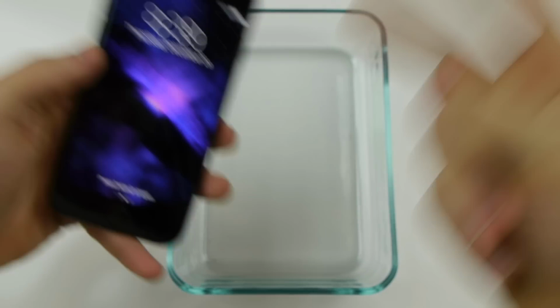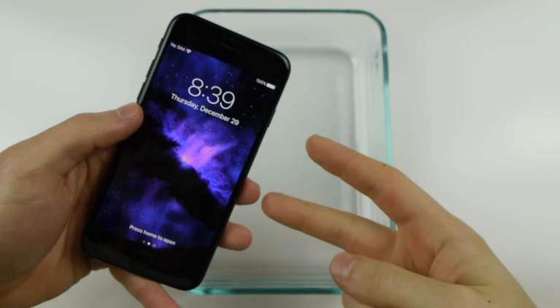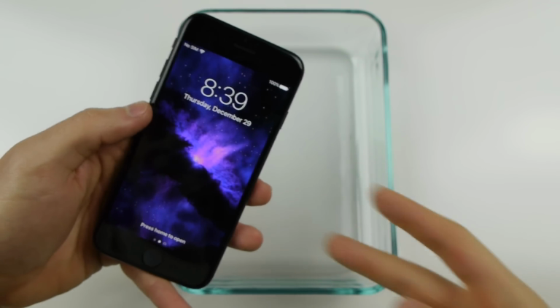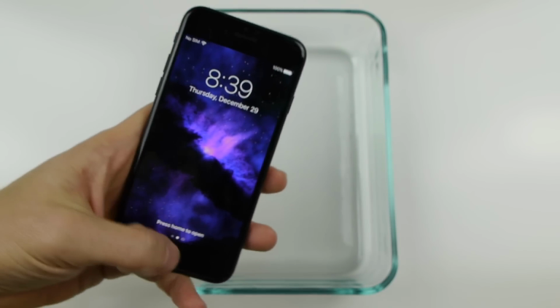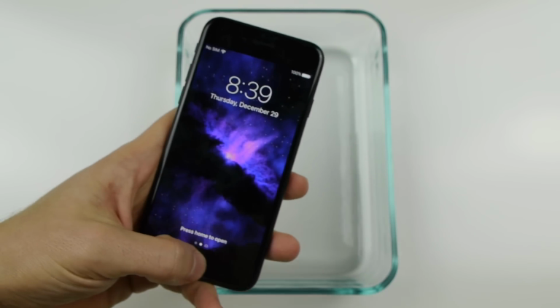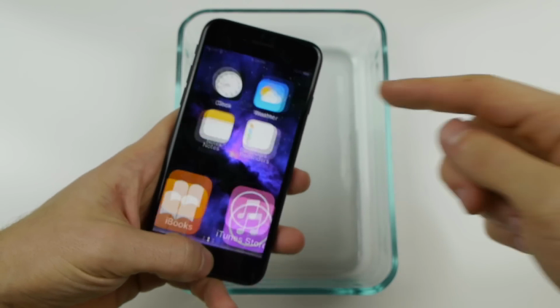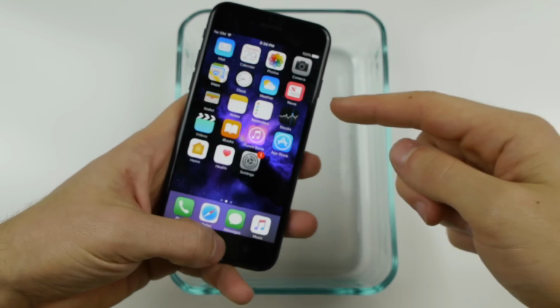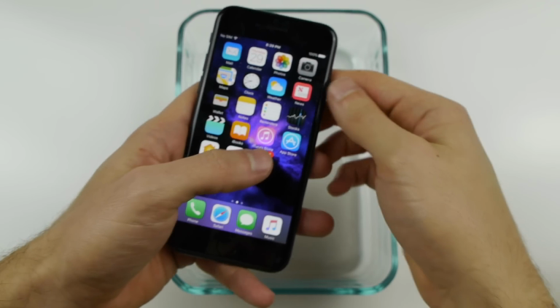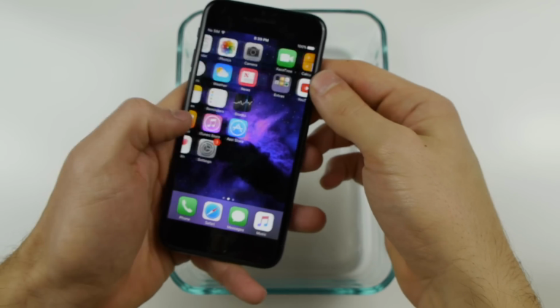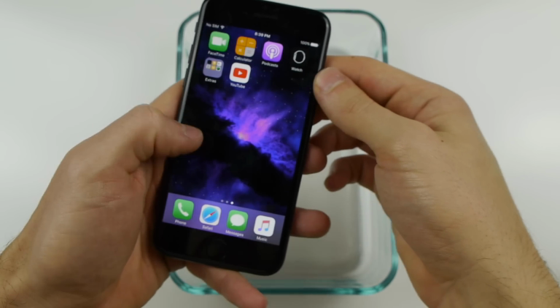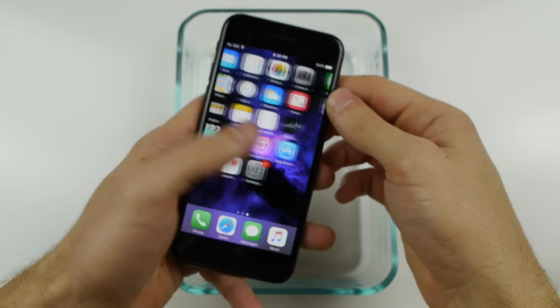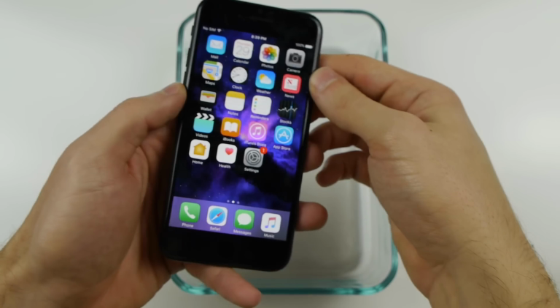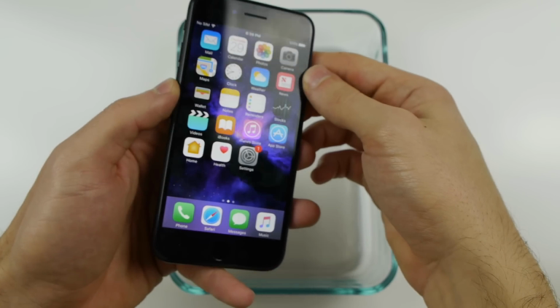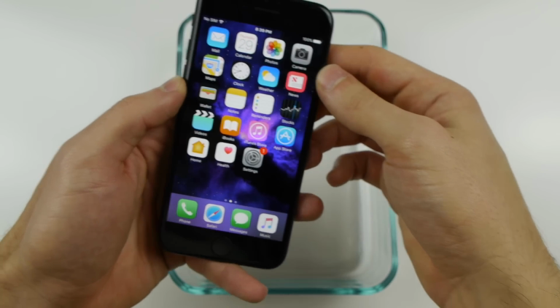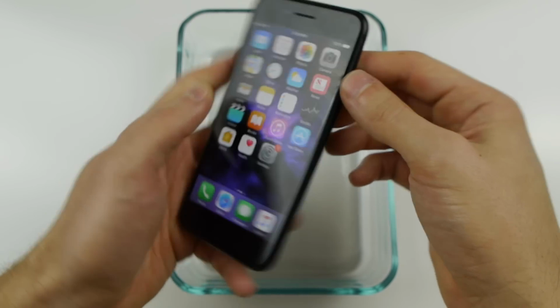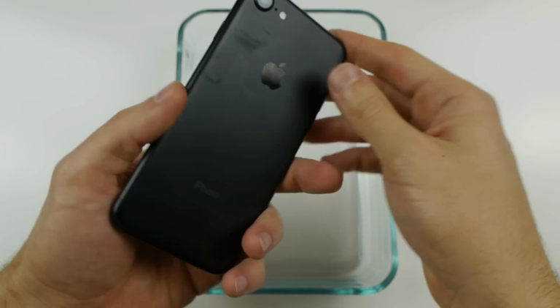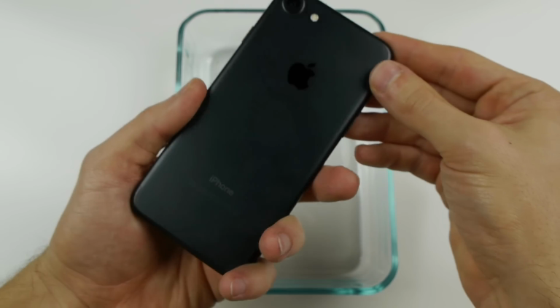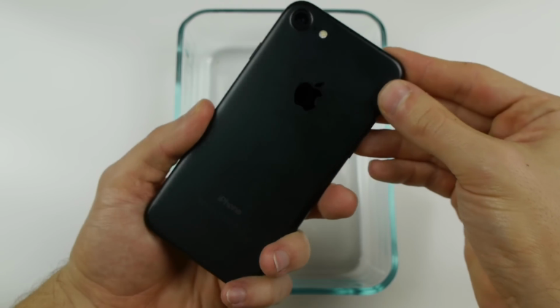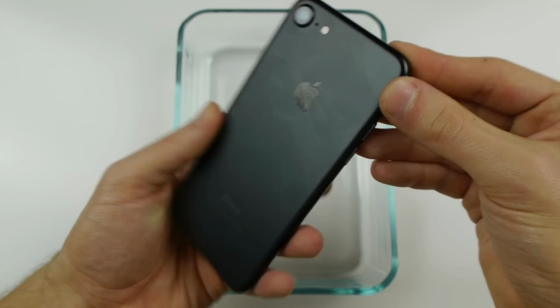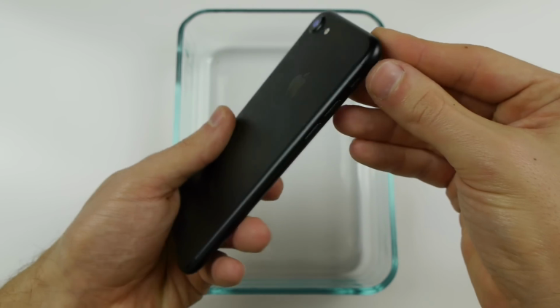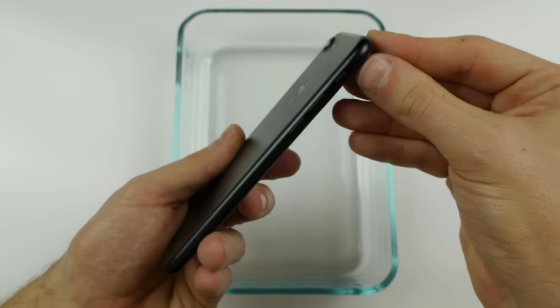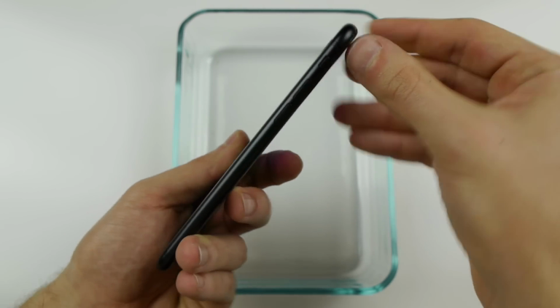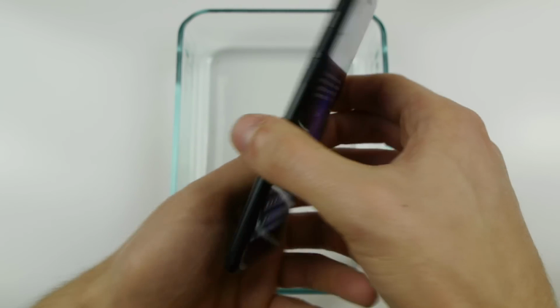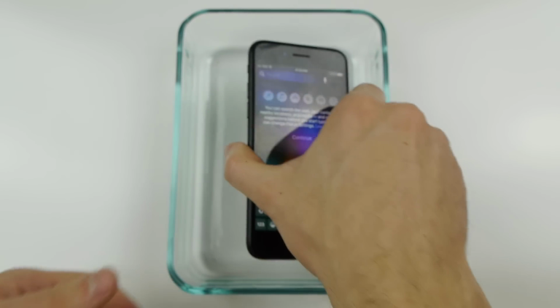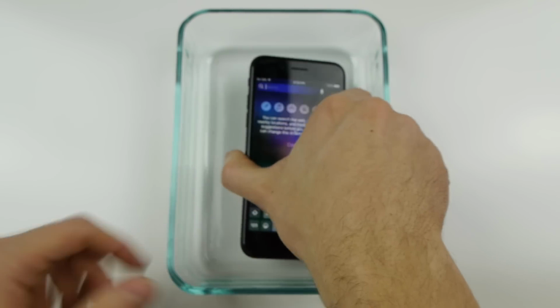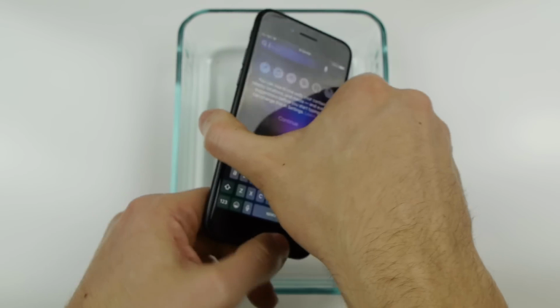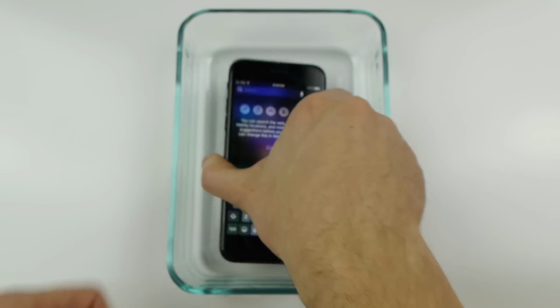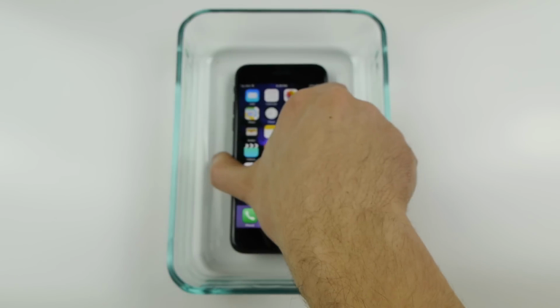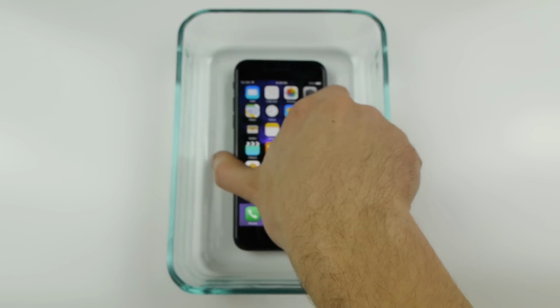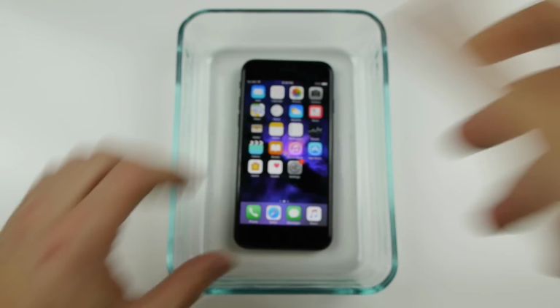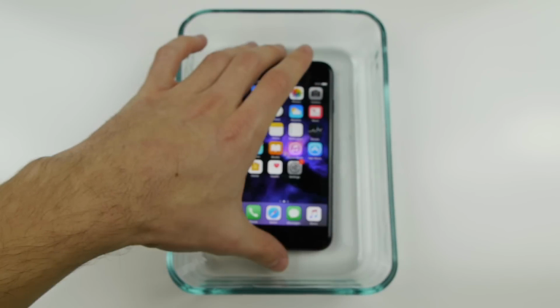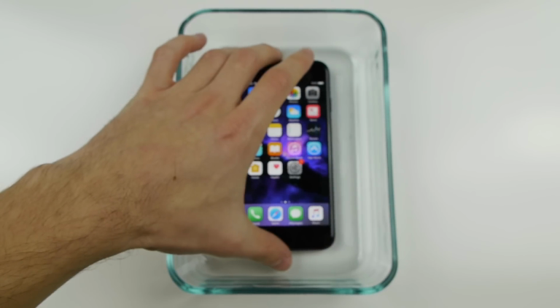What is up guys, TechRacks here. I got an iPhone 7 here — this is in flawless condition, perfectly working, such a beautiful phone. I wanted to try out this experiment by putting this iPhone into a glass container.